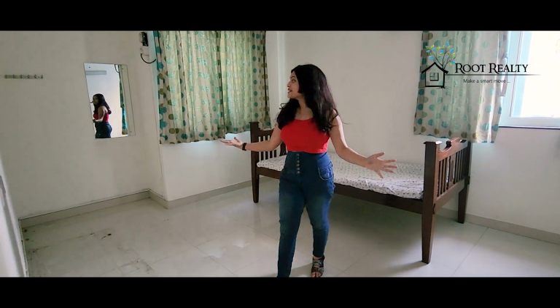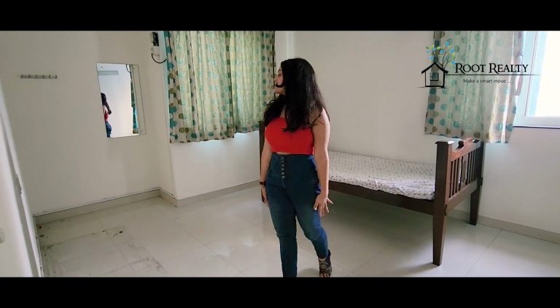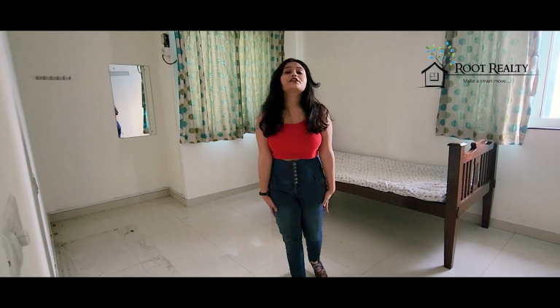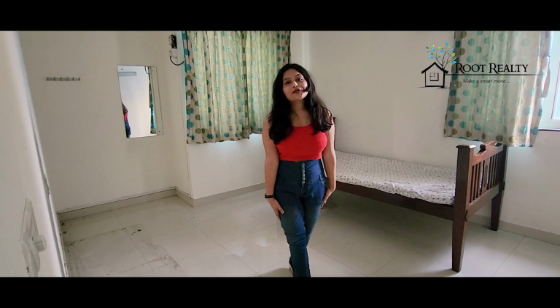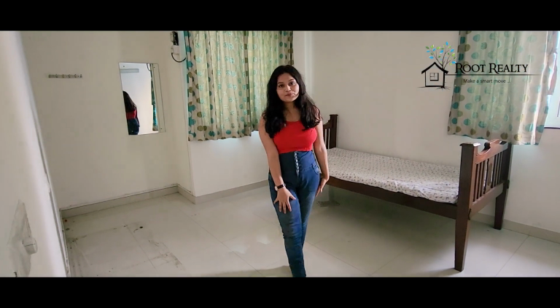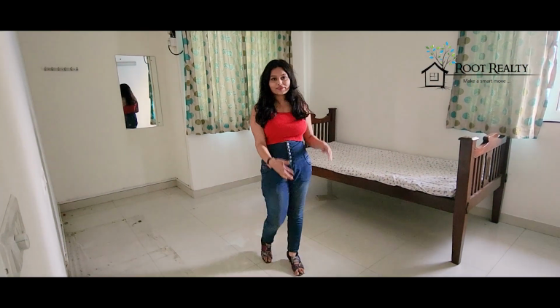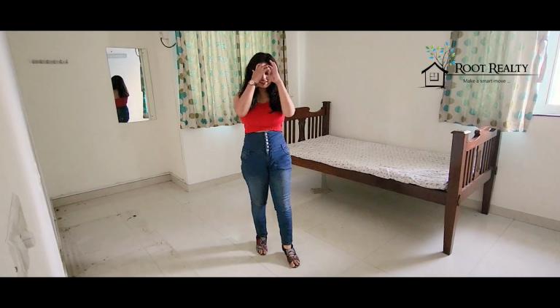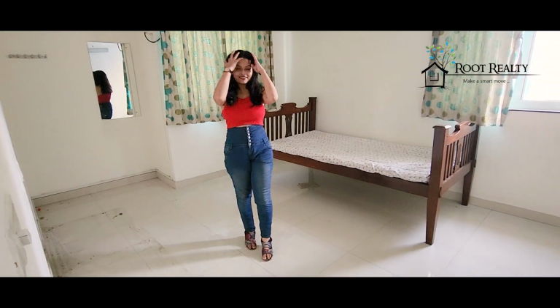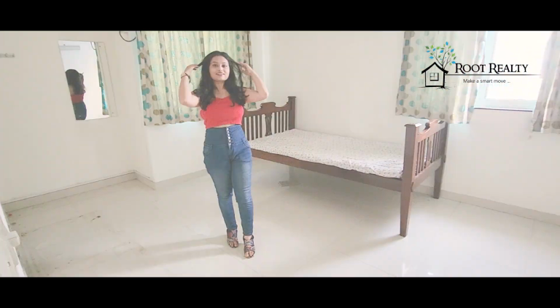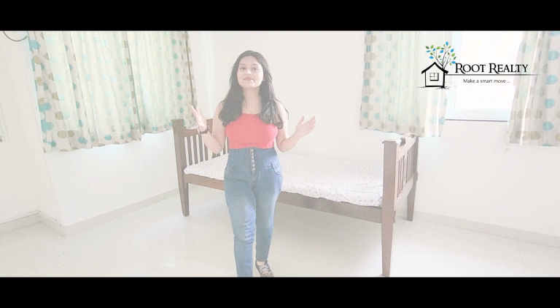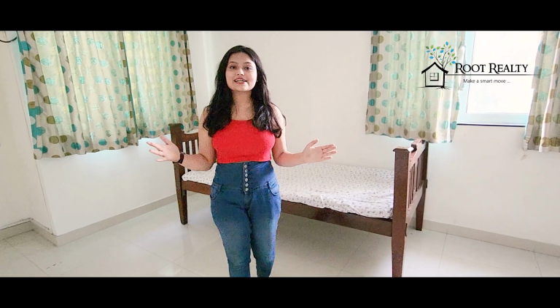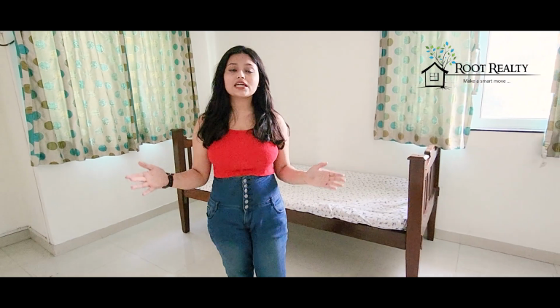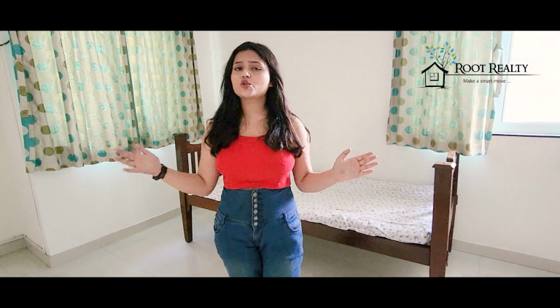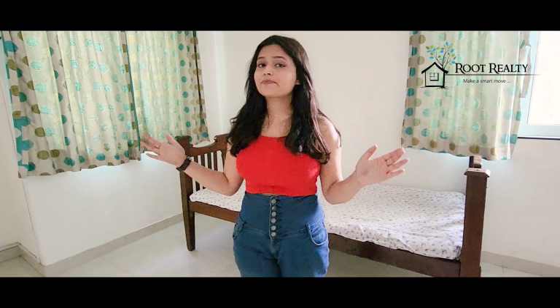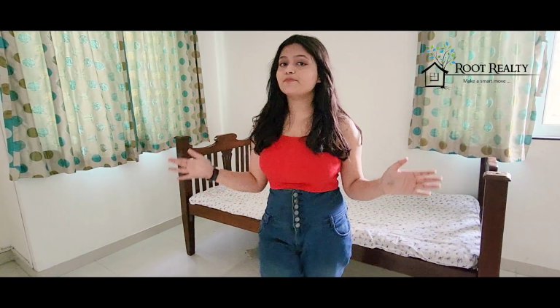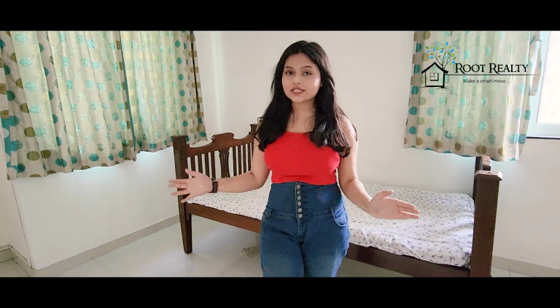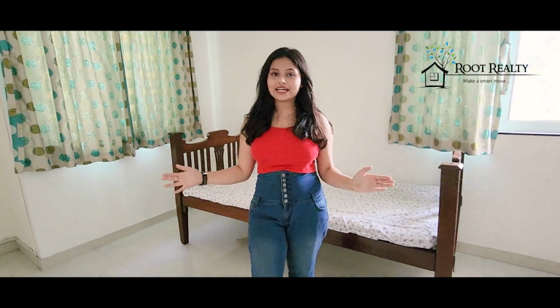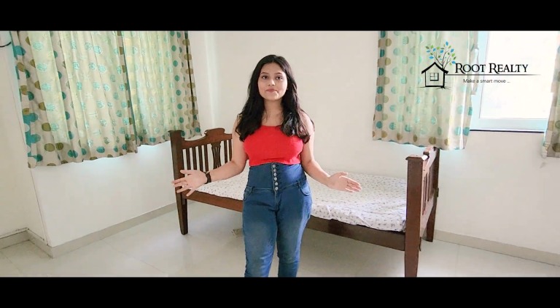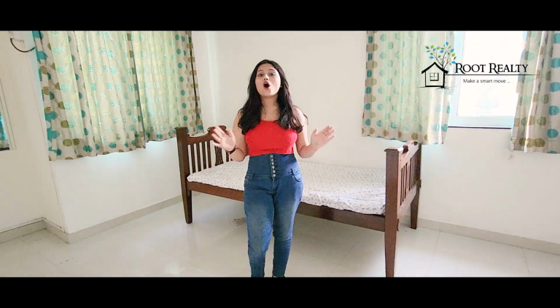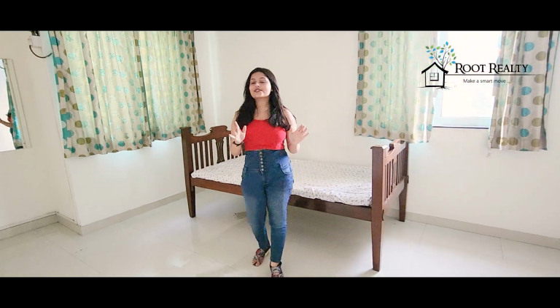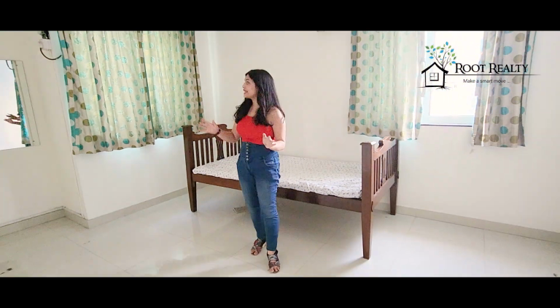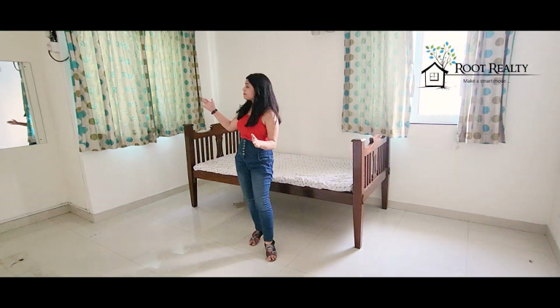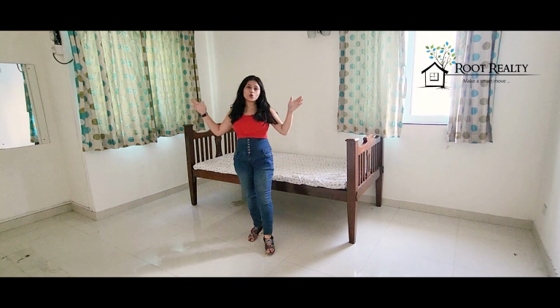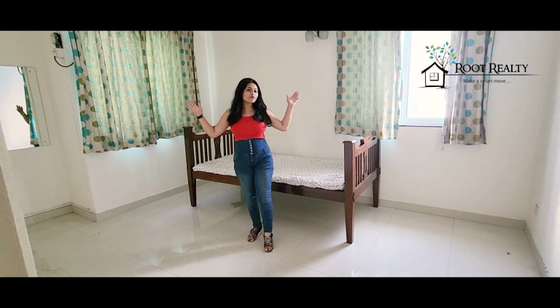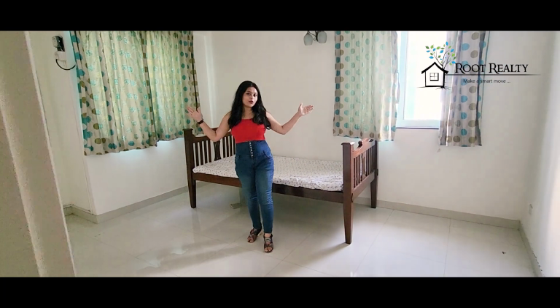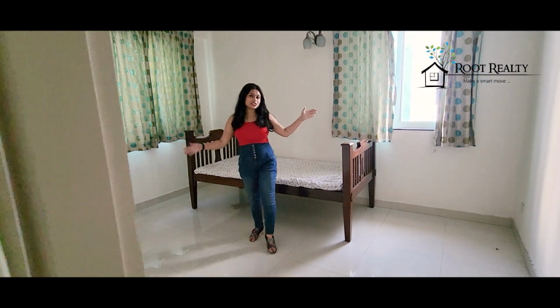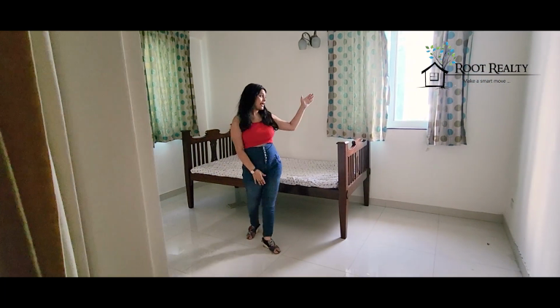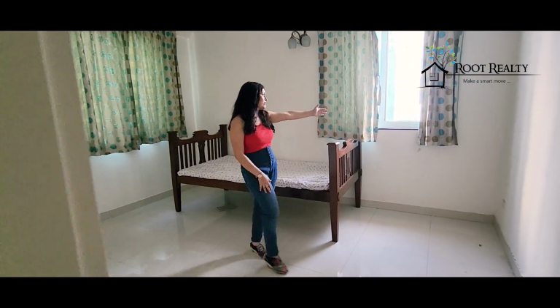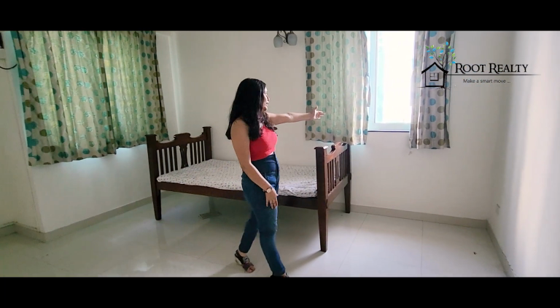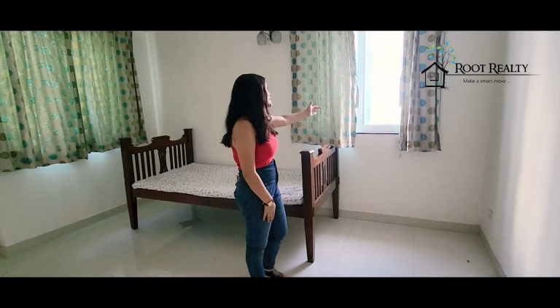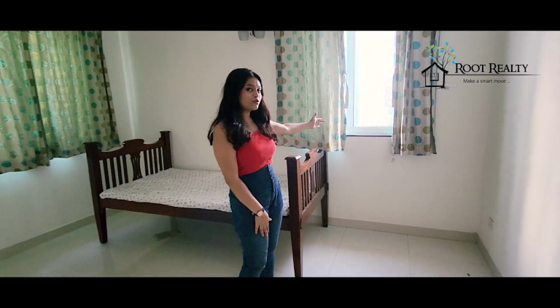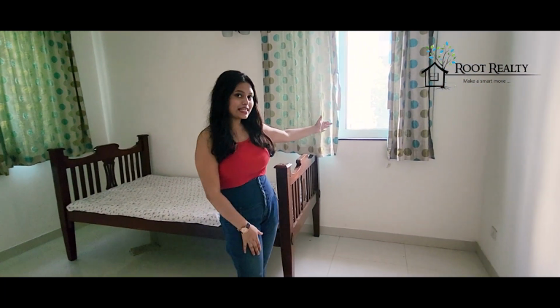As you can see, this is the third bedroom. You can see that this room has a lot of space, and as you can see, there are two windows, which means this is a south-facing room.